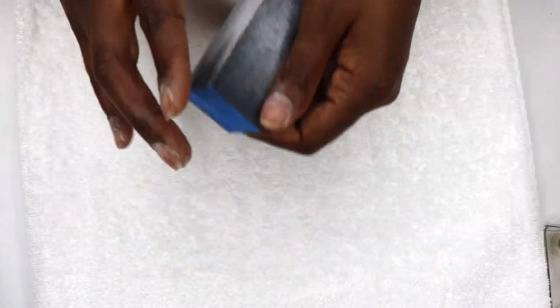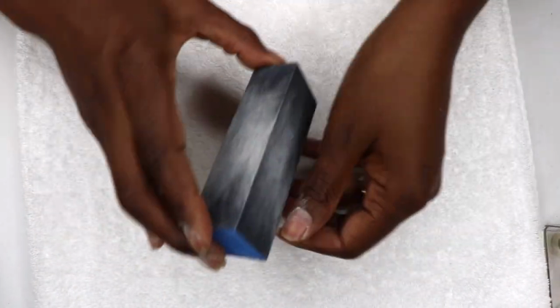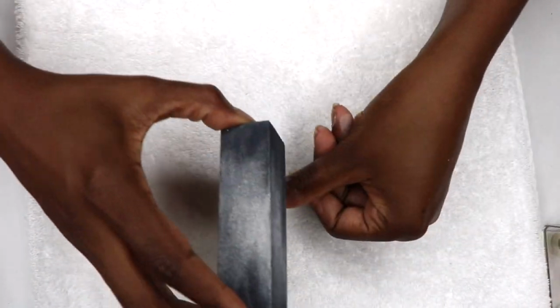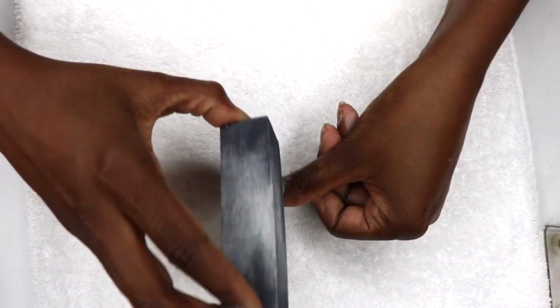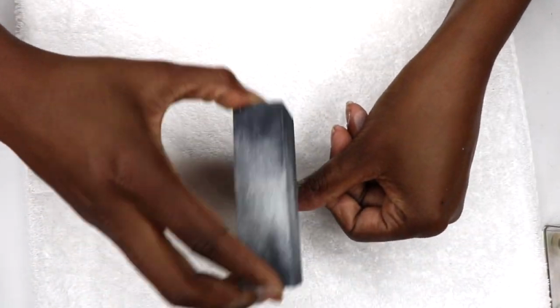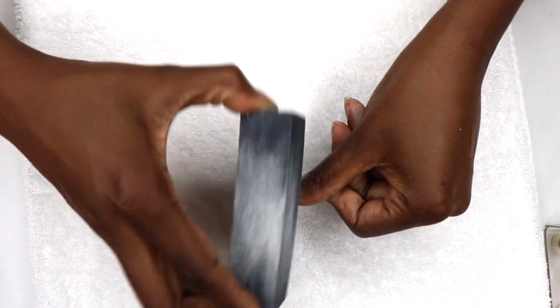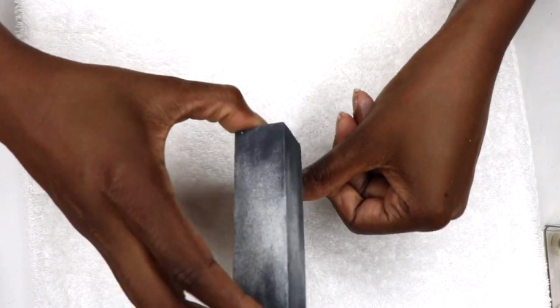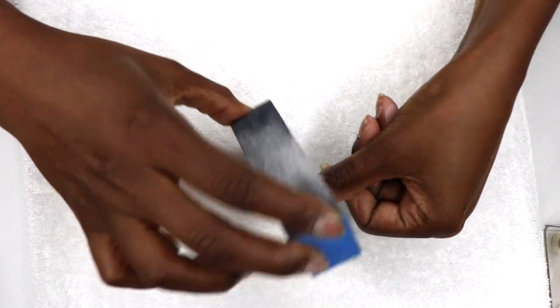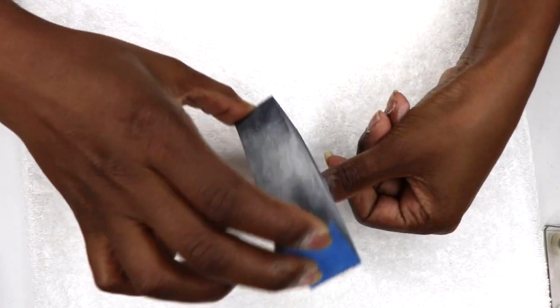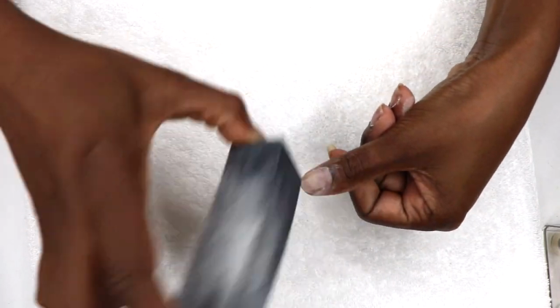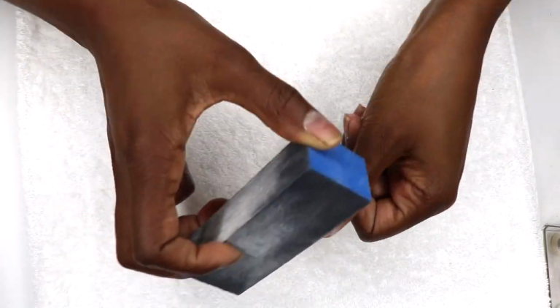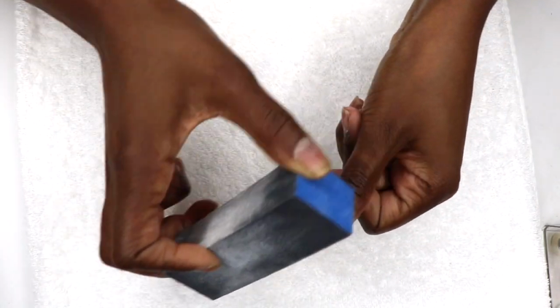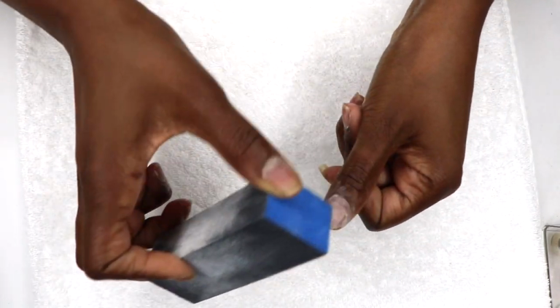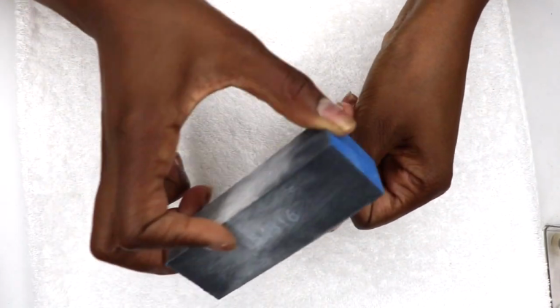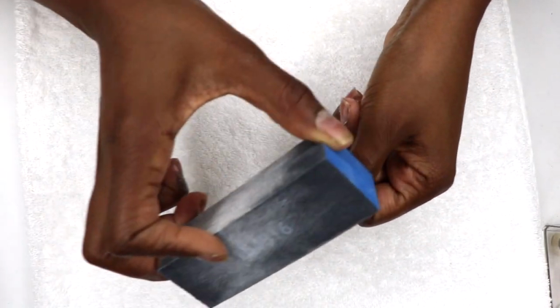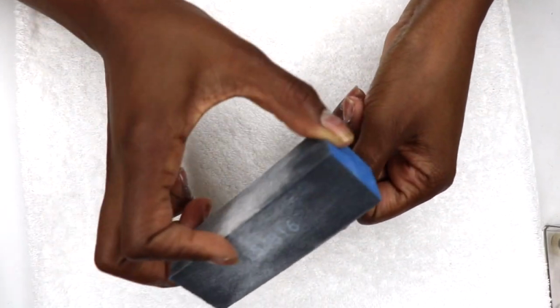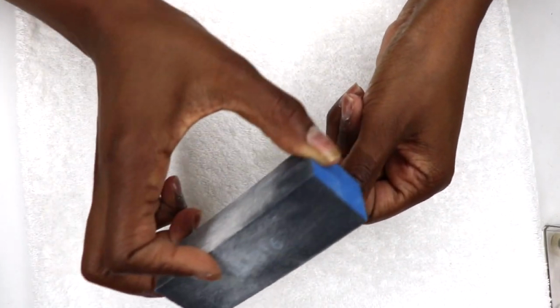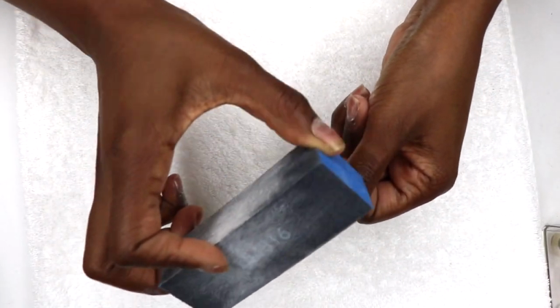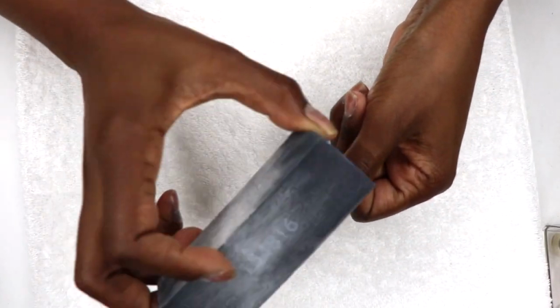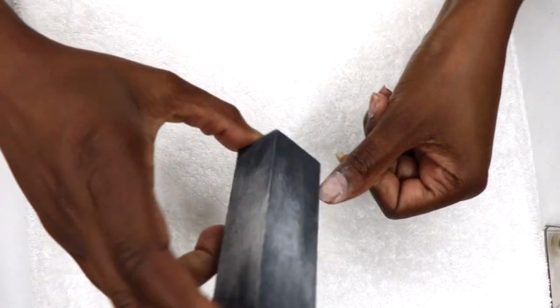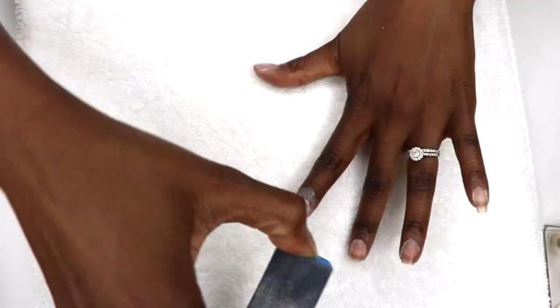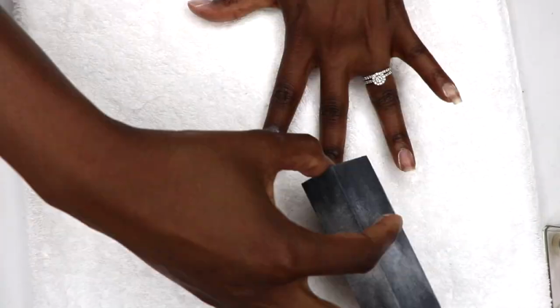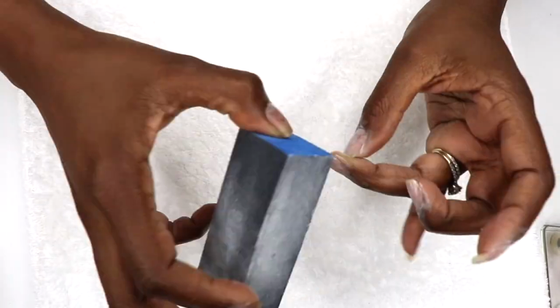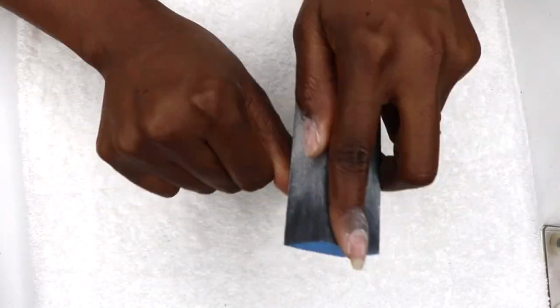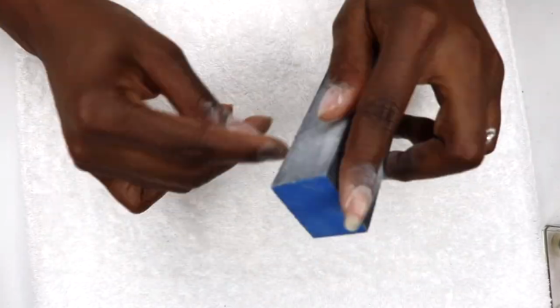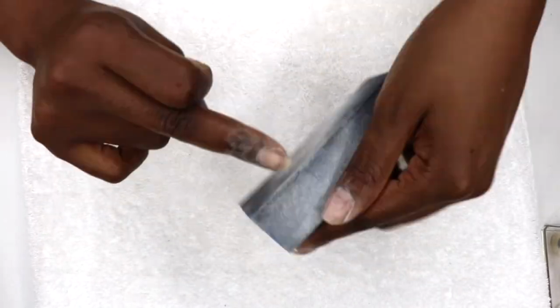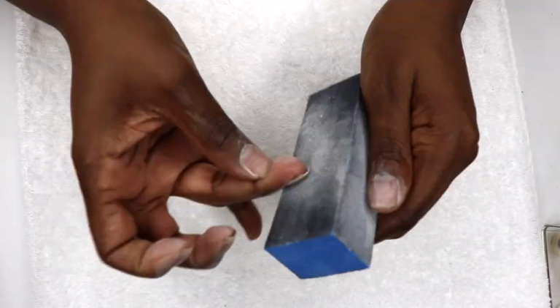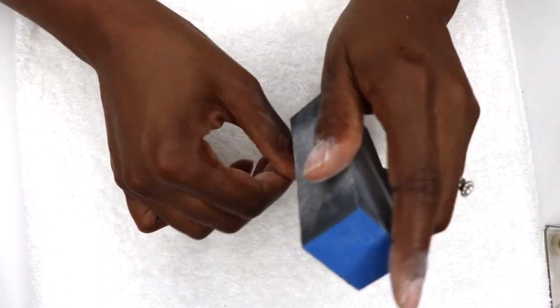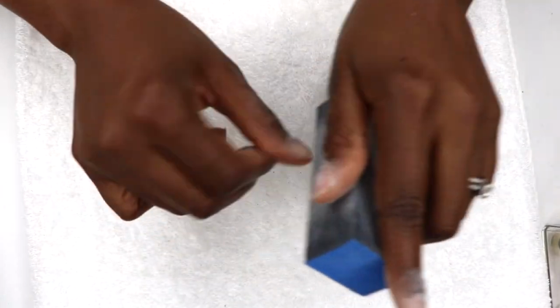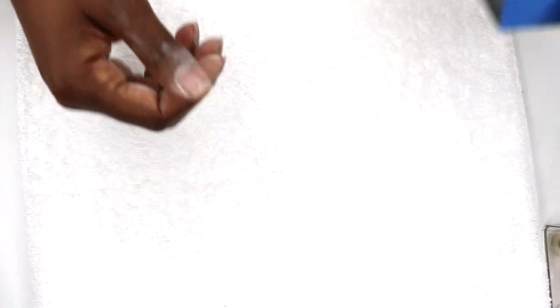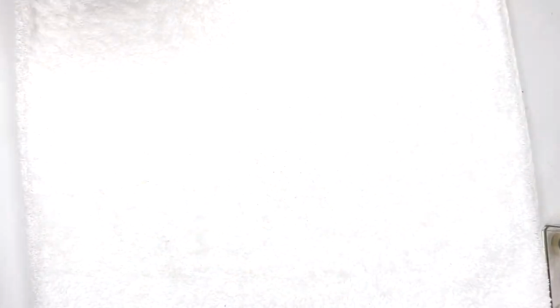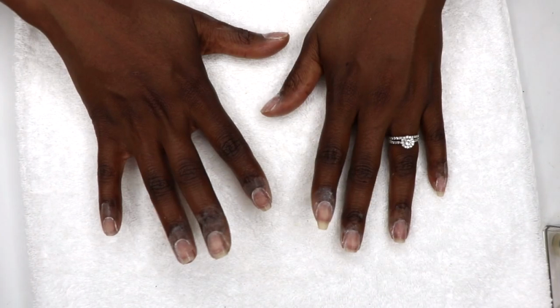Finally I use a buffer block to finish it all off, and that basically wraps up my nail prep. The perfect nails, whether it's a manicure or pedicure, begin with a proper nail prep routine.